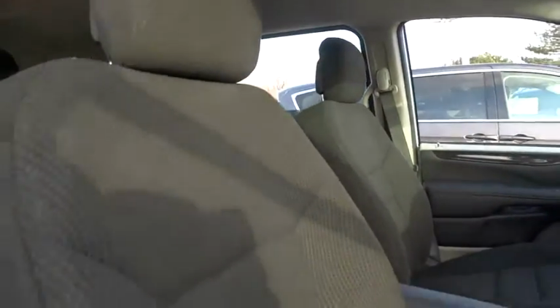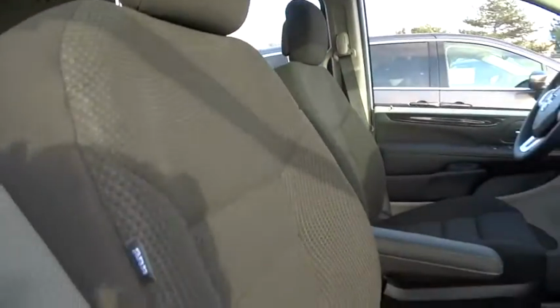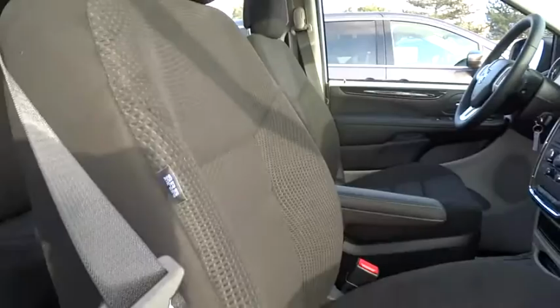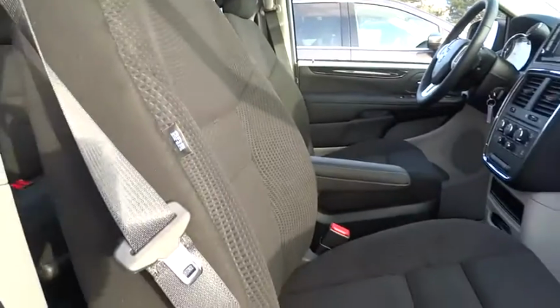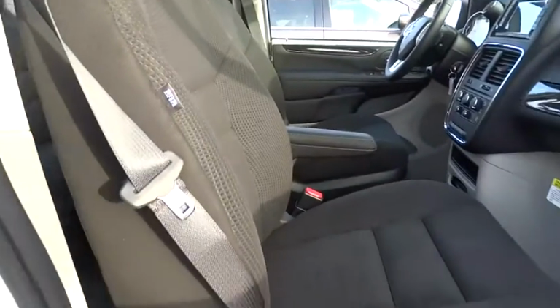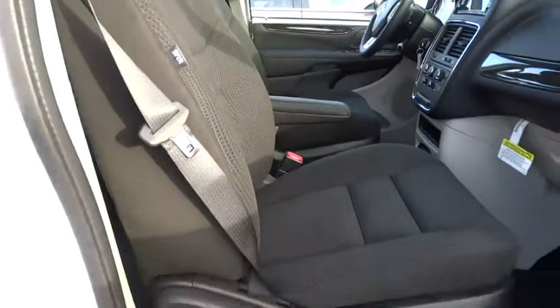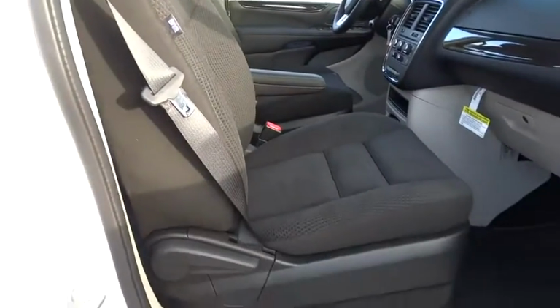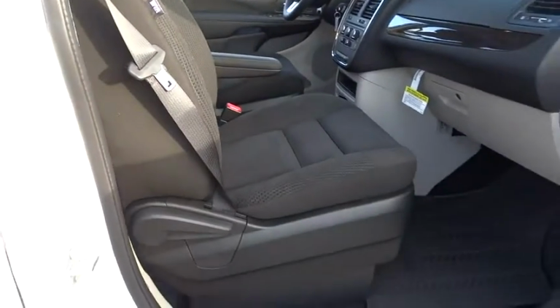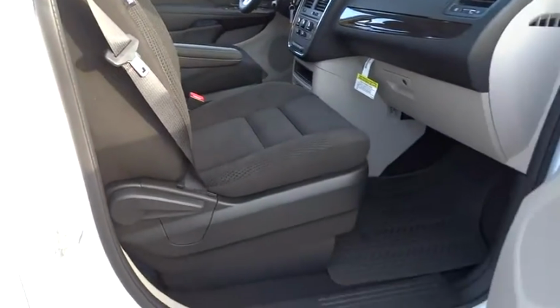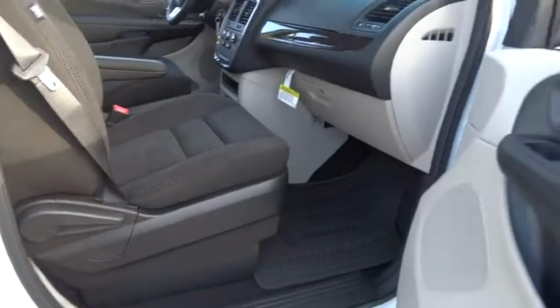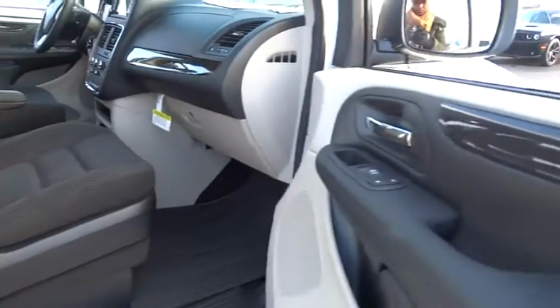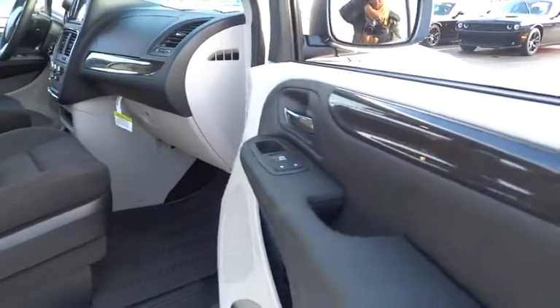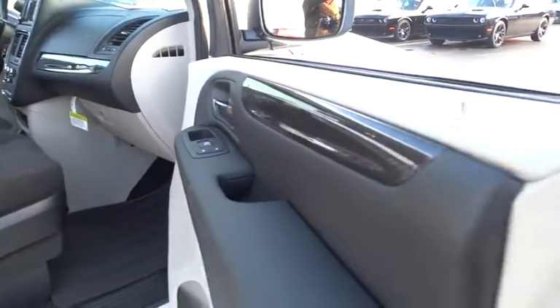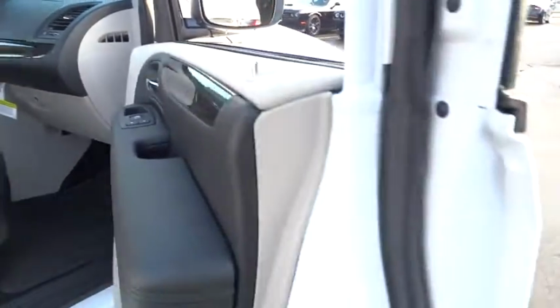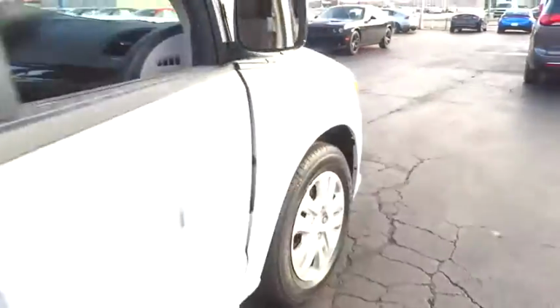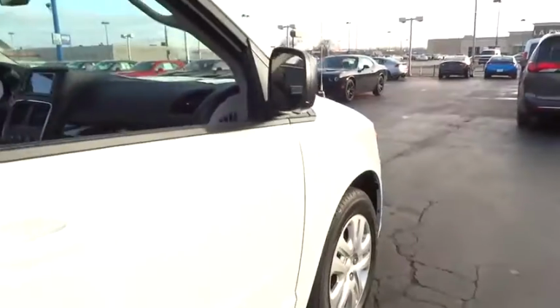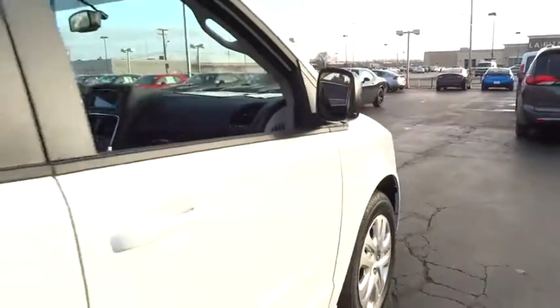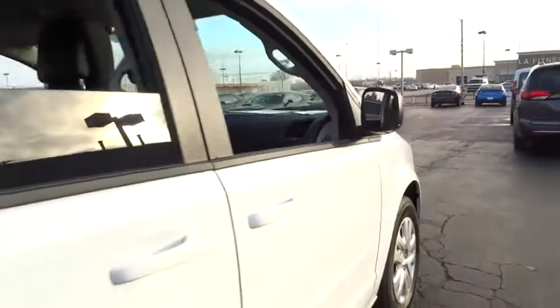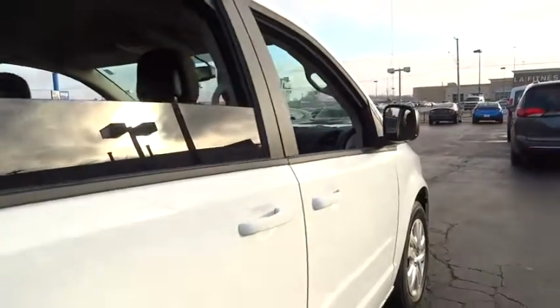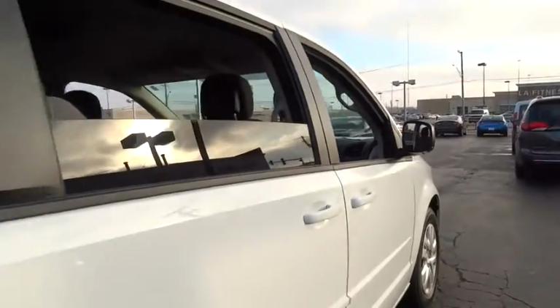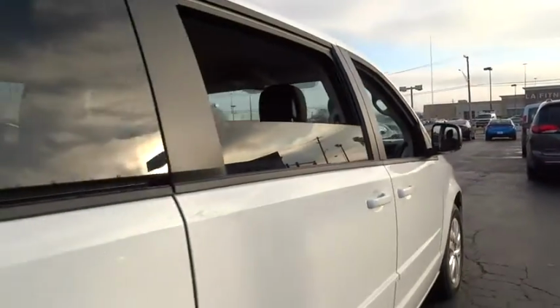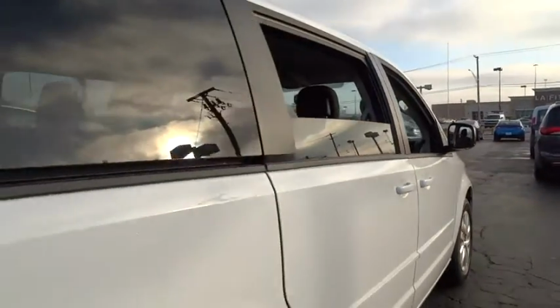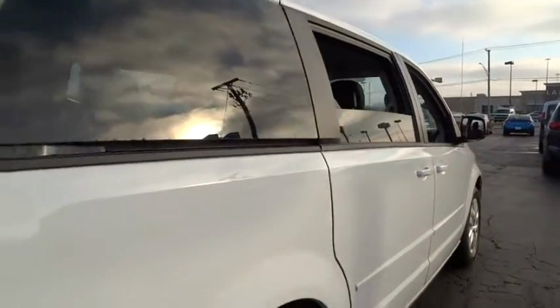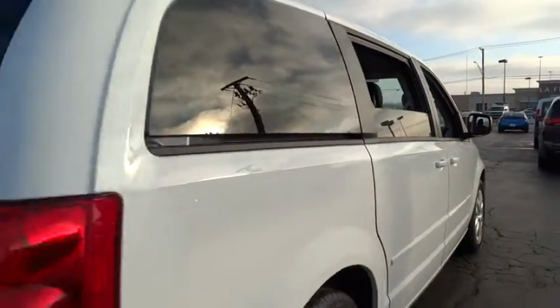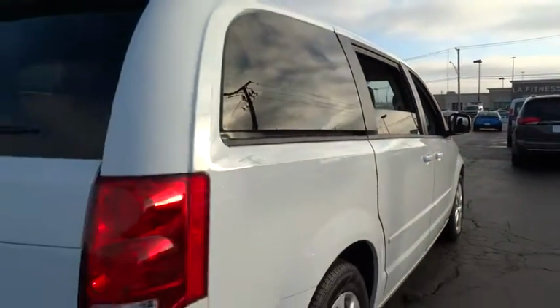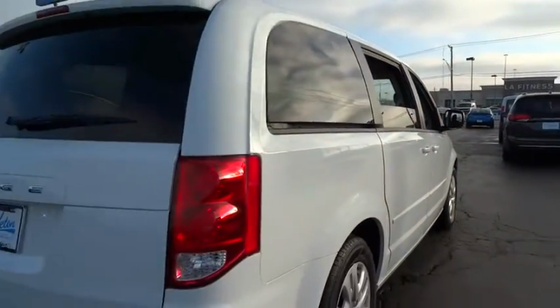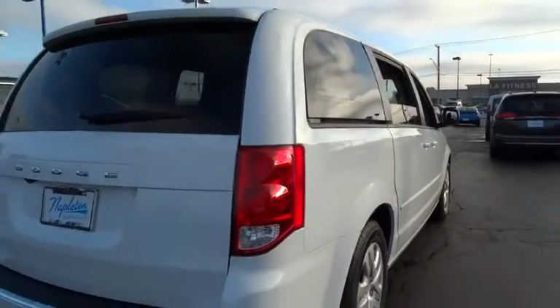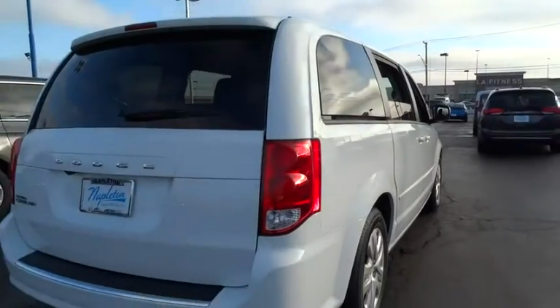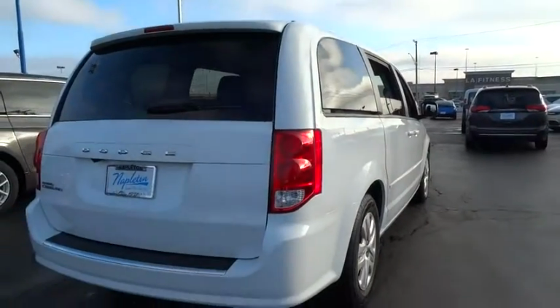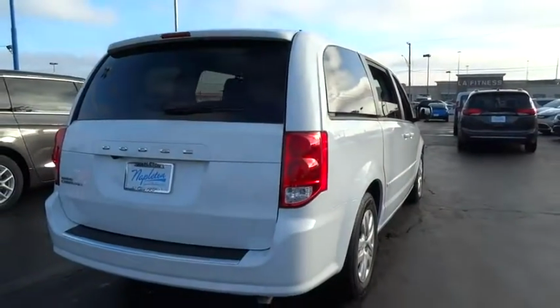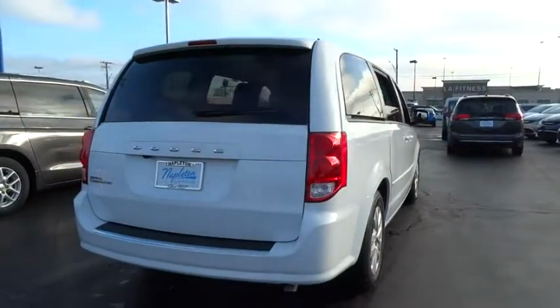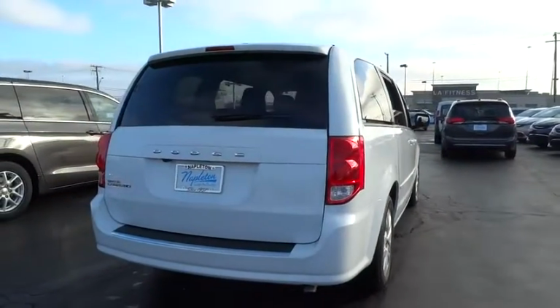Traction control, remote start, leather wrapped steering wheel, dual airbags, Bluetooth, power steering, four-wheel disc brakes, hard disk drive media storage, power windows, rear window defroster, electronic stability control.